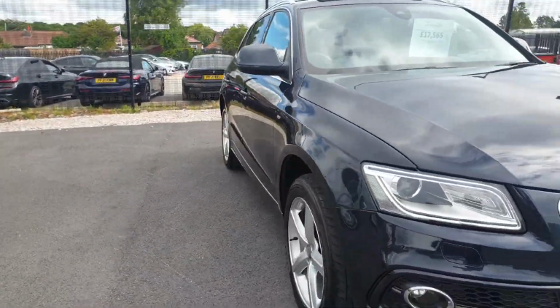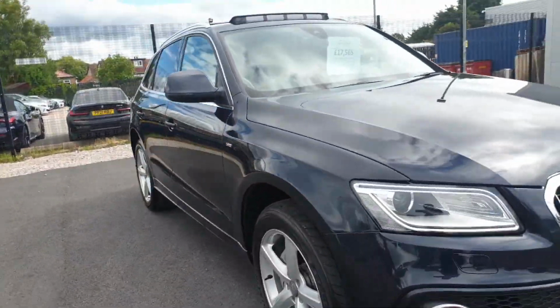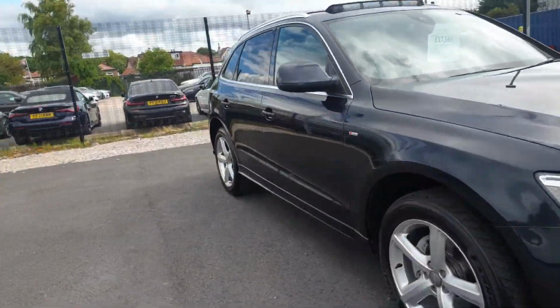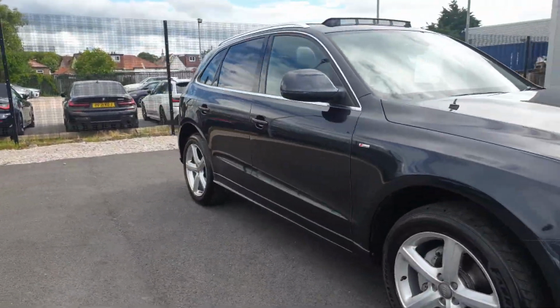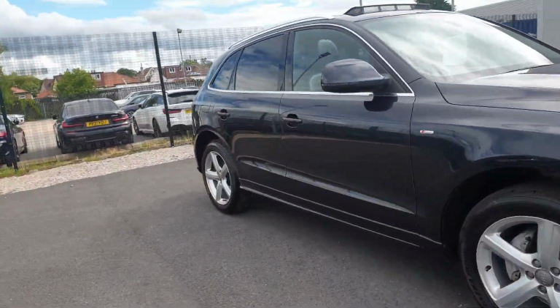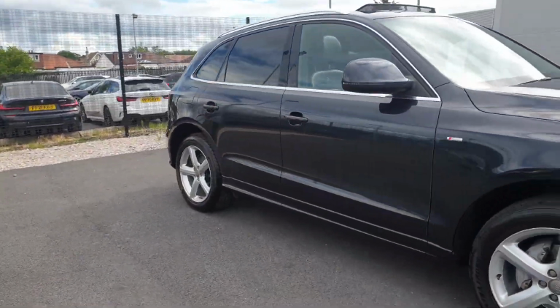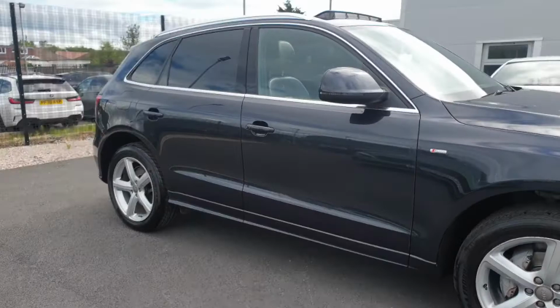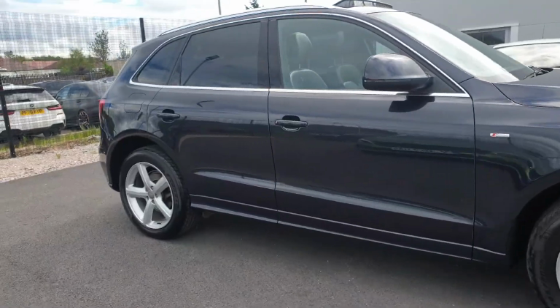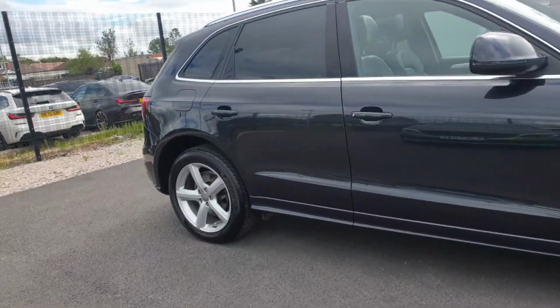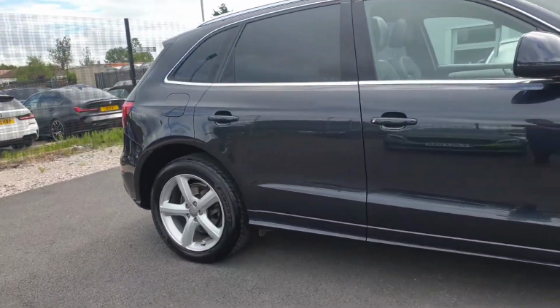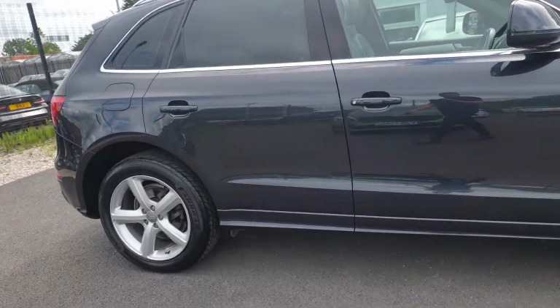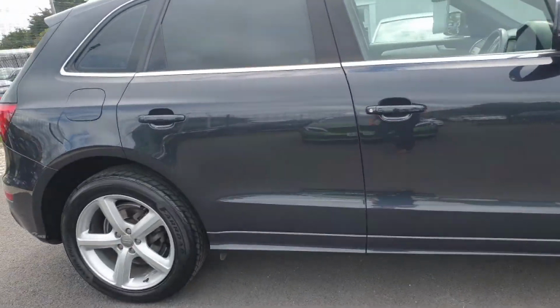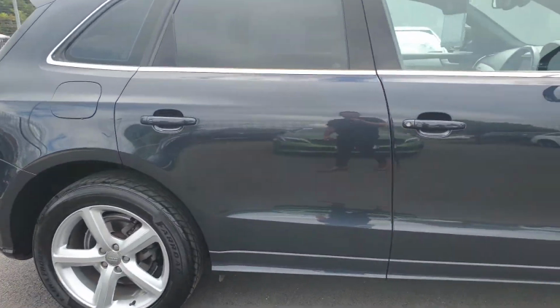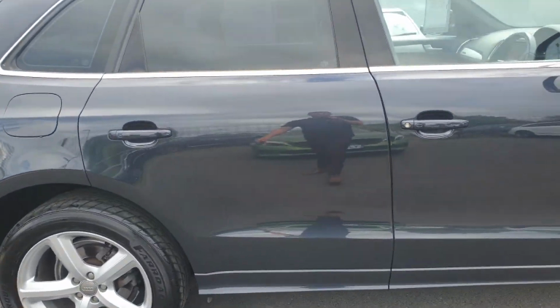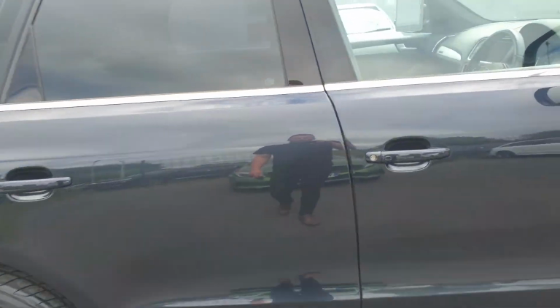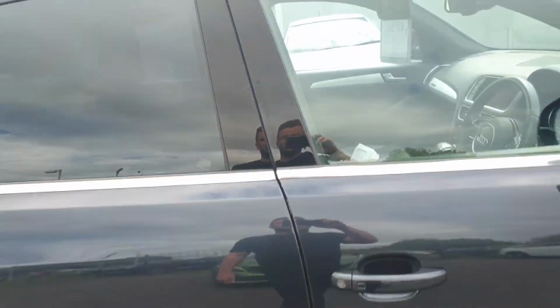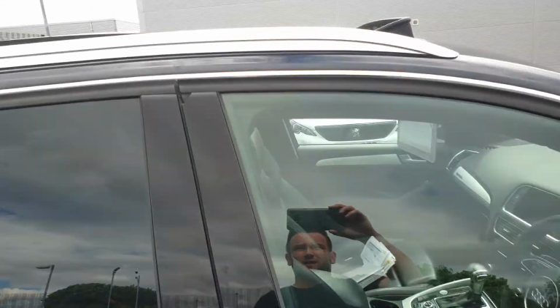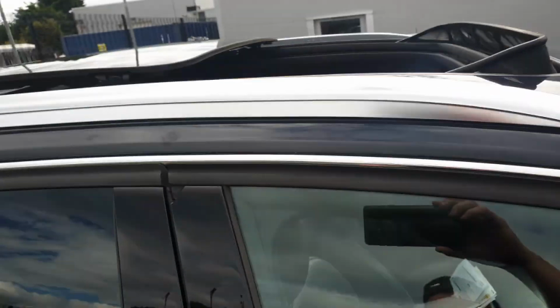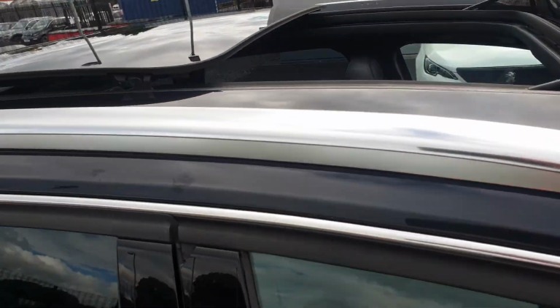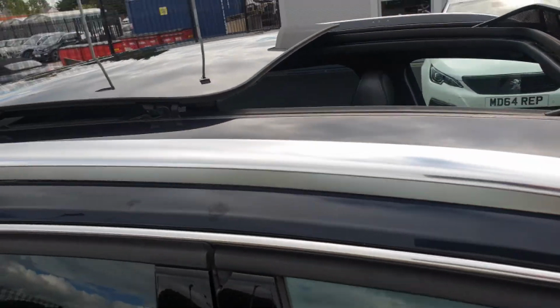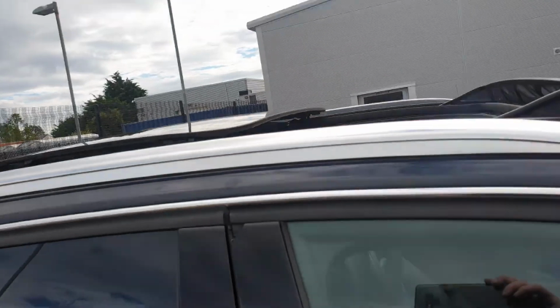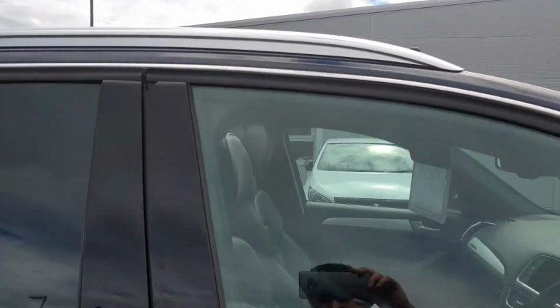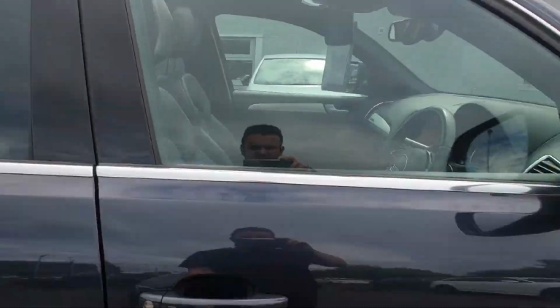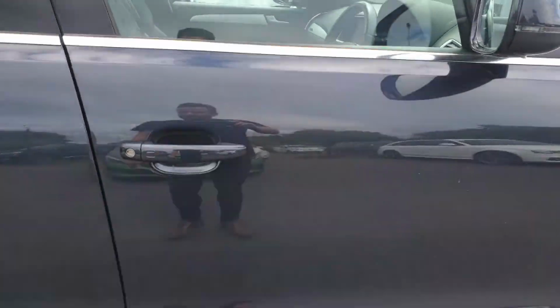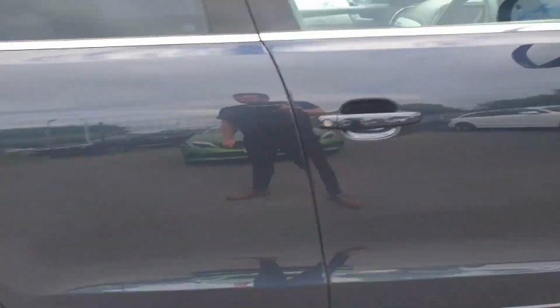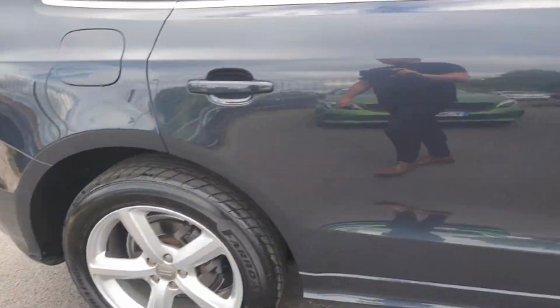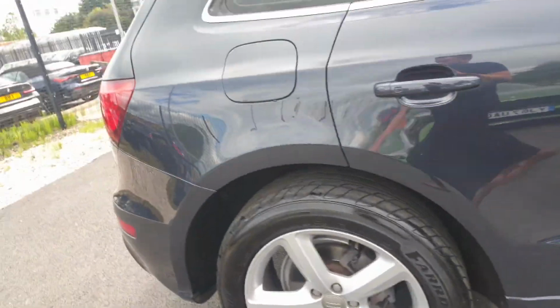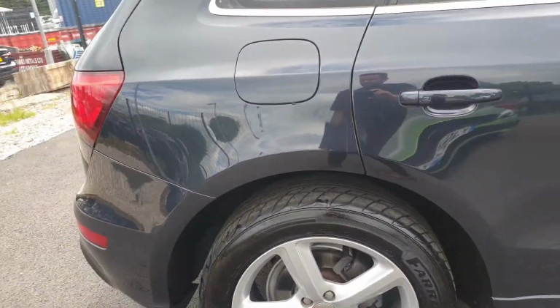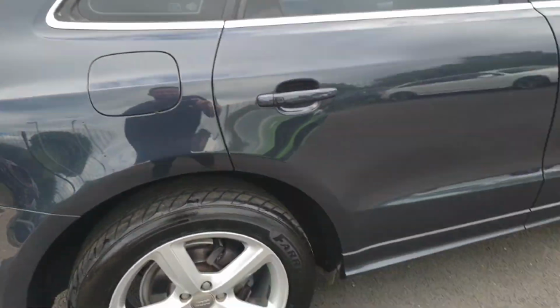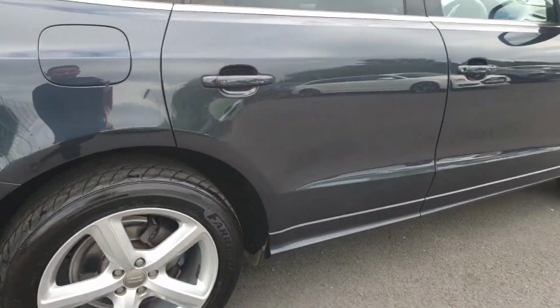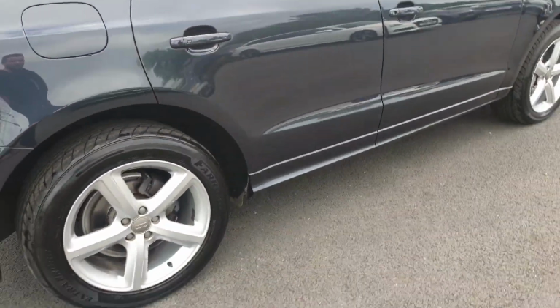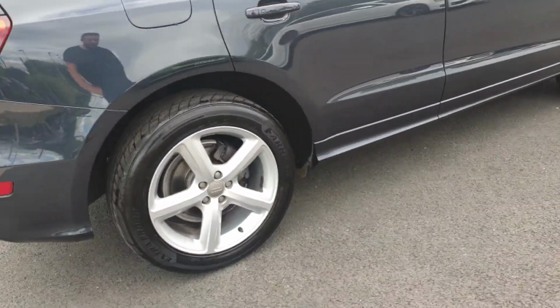Finished in blue with a metallic finish. As you can see we've got a lovely glass opening panoramic roof, and all the spec you would expect from the S-Line model.